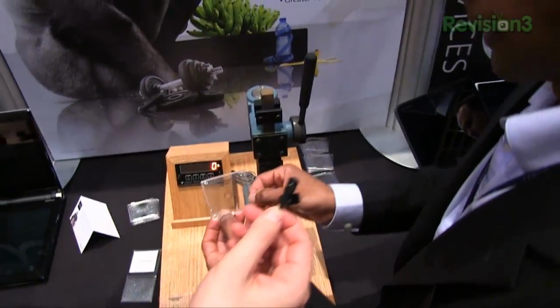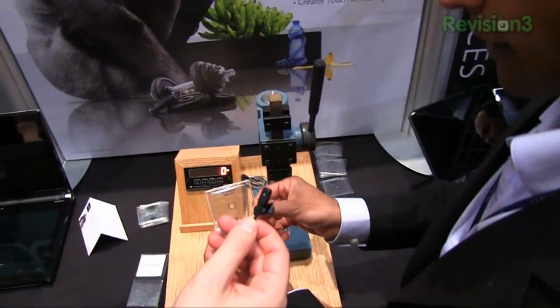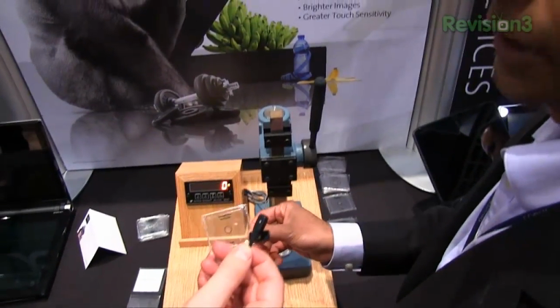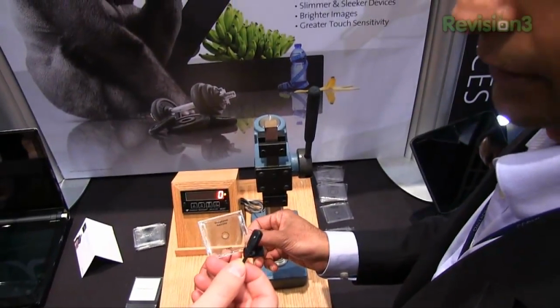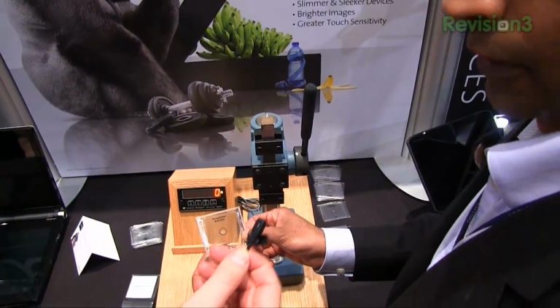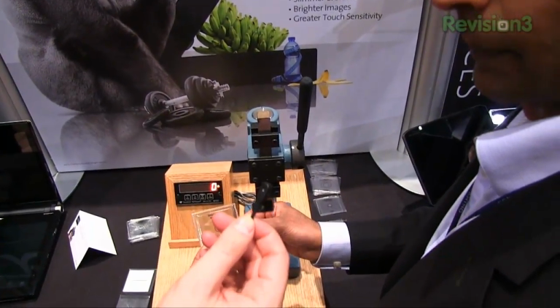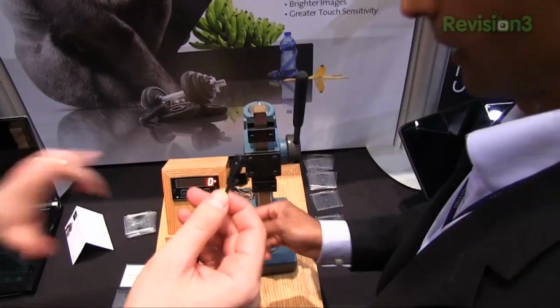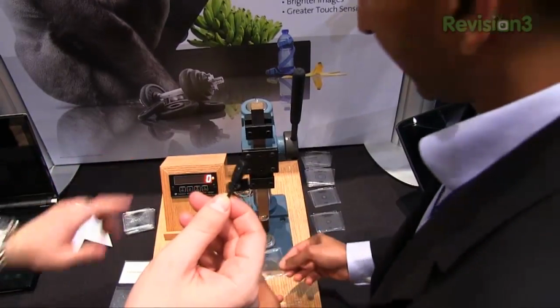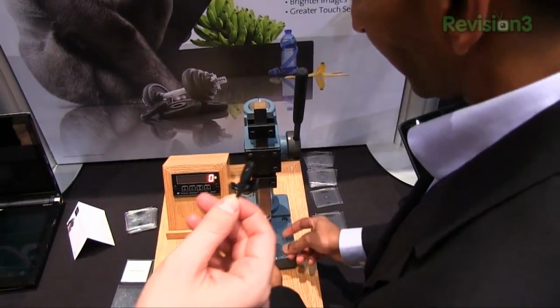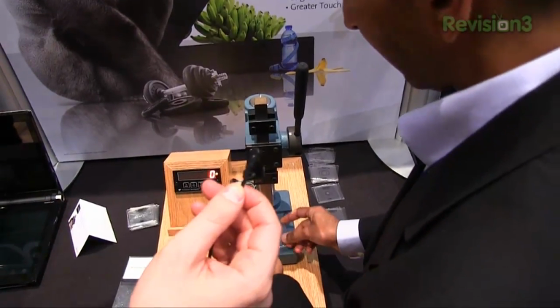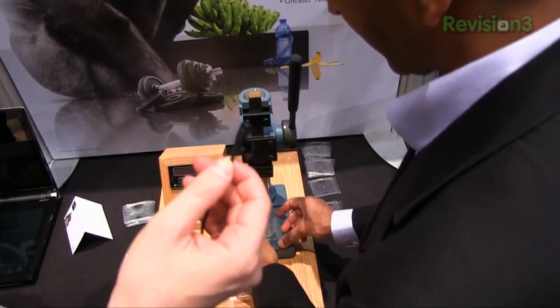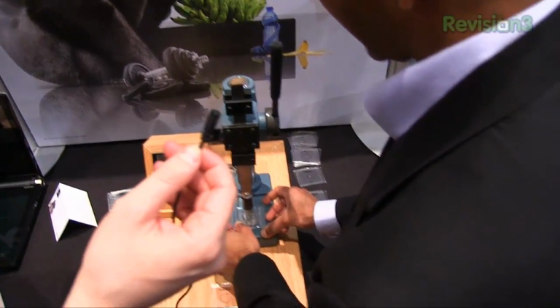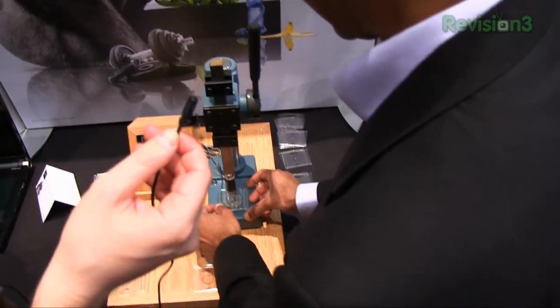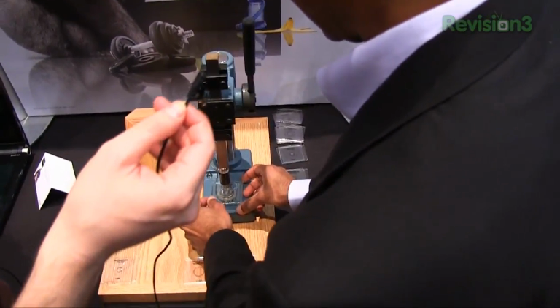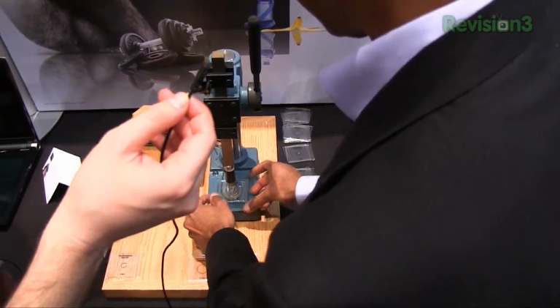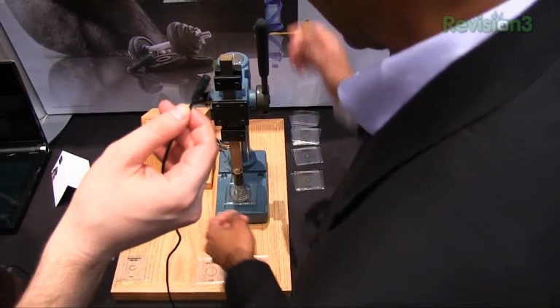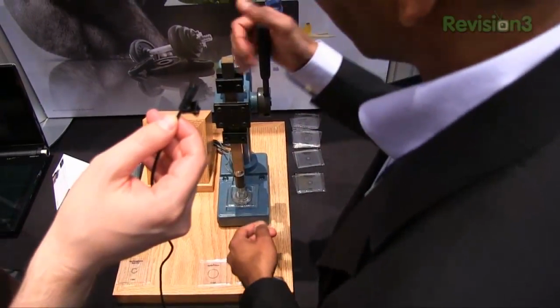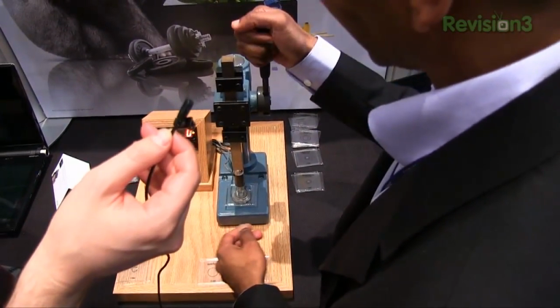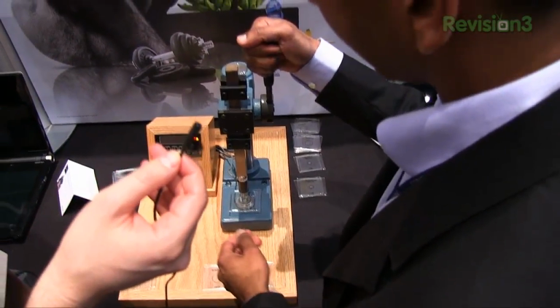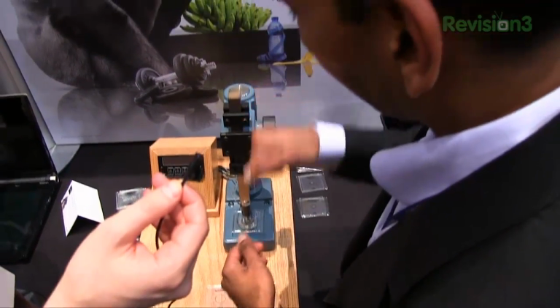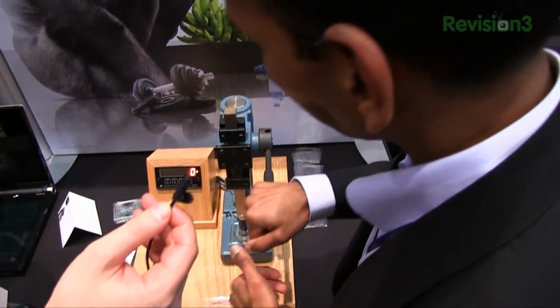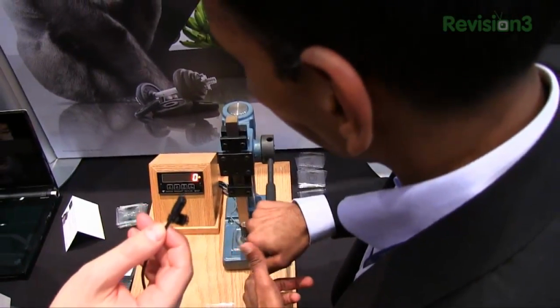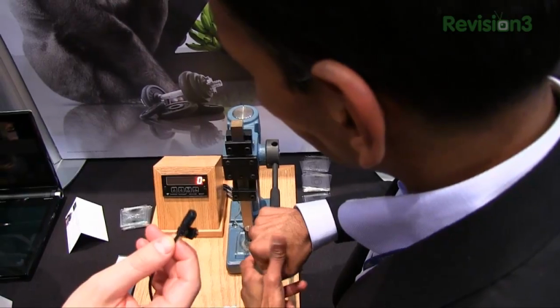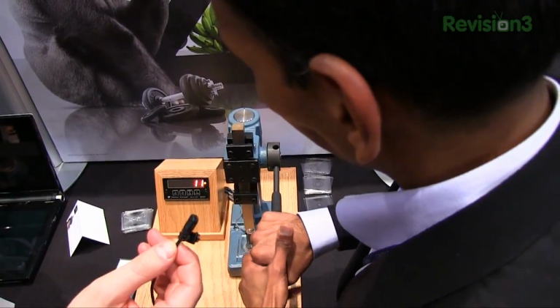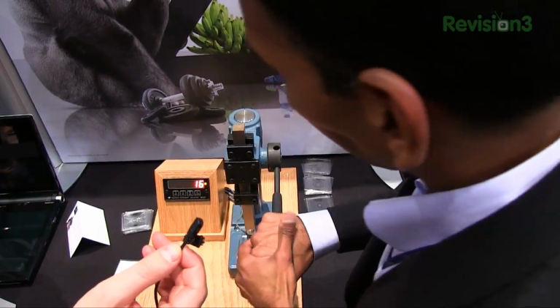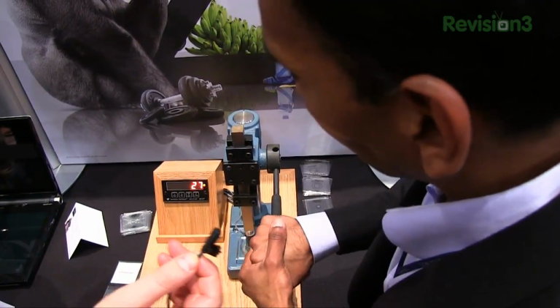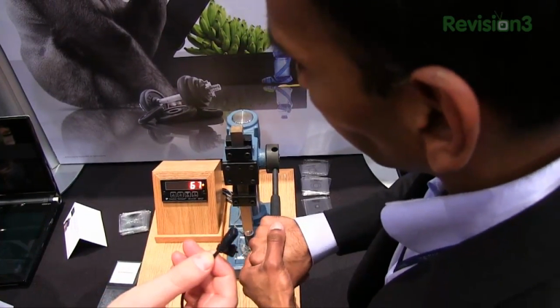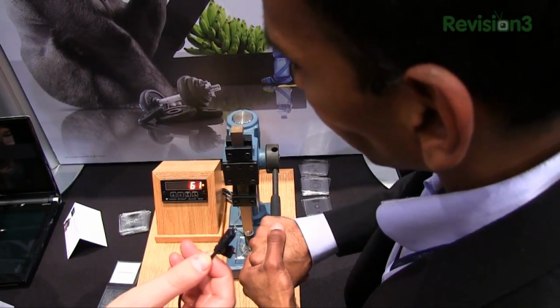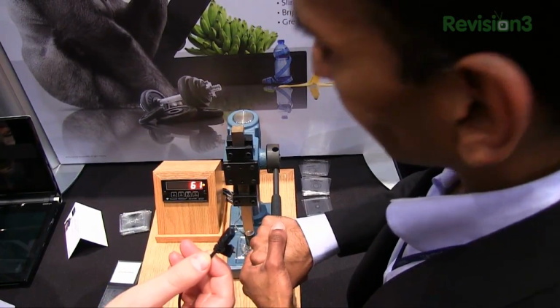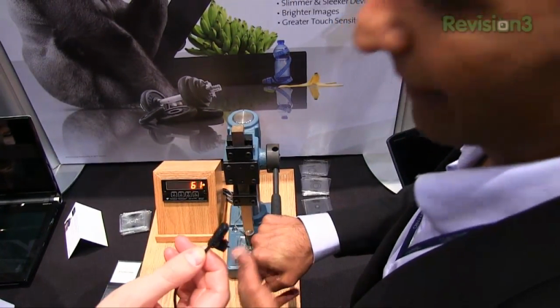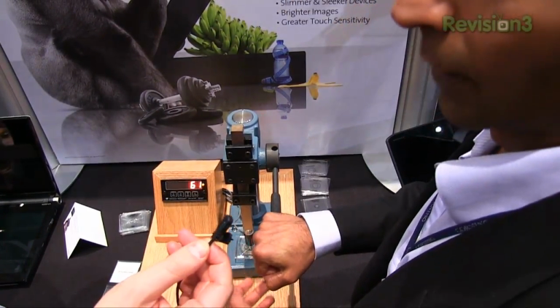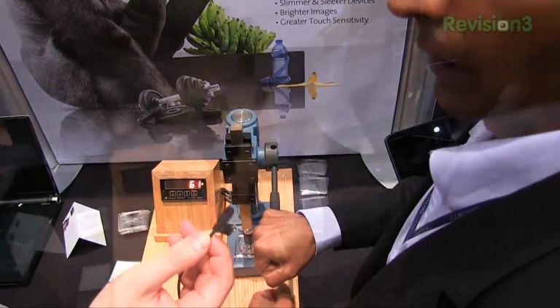Here's a strengthened piece of soda lime glass, again one millimeter thick. Bring the lever down — 61 pounds.